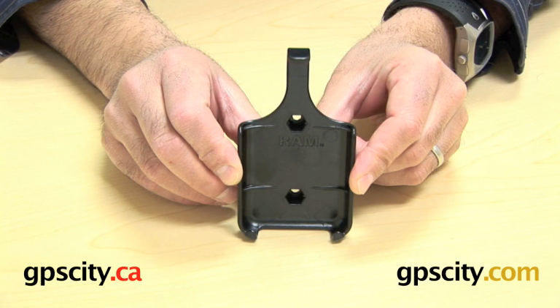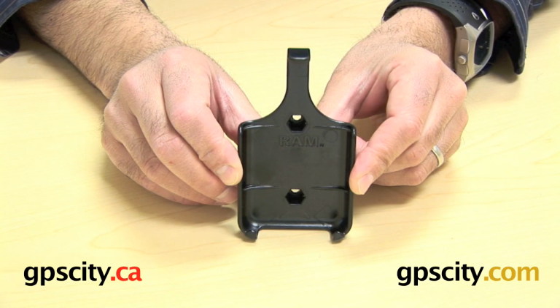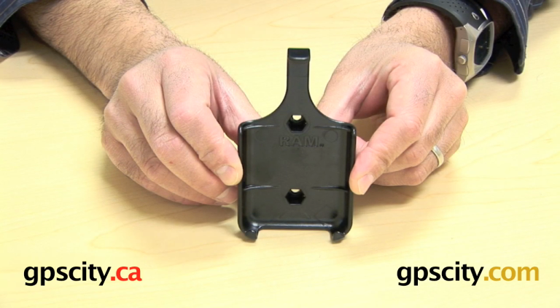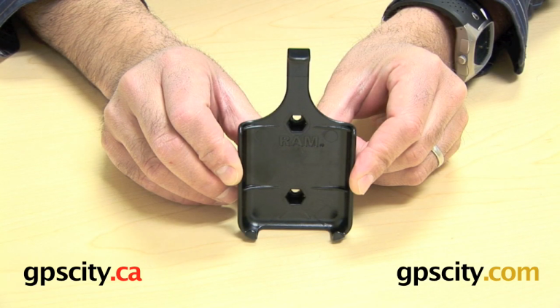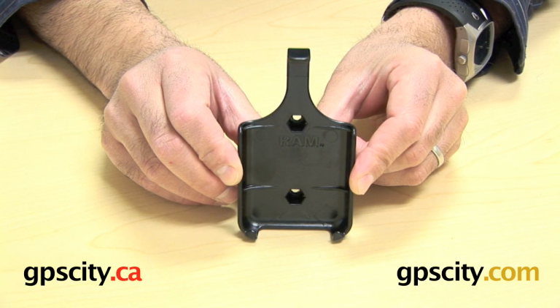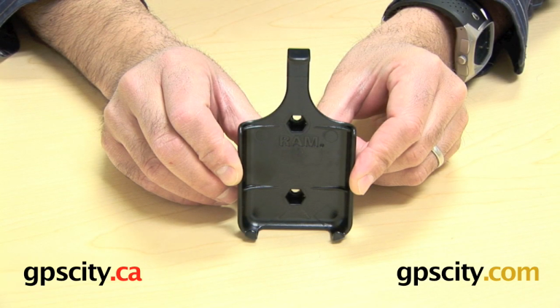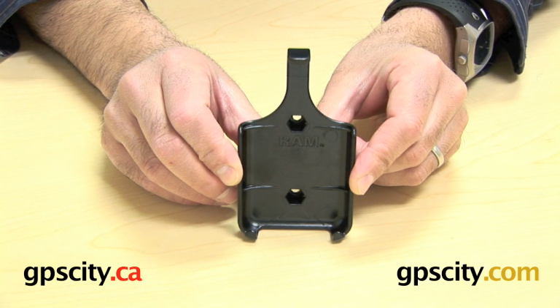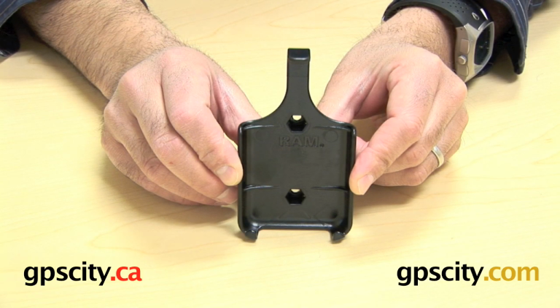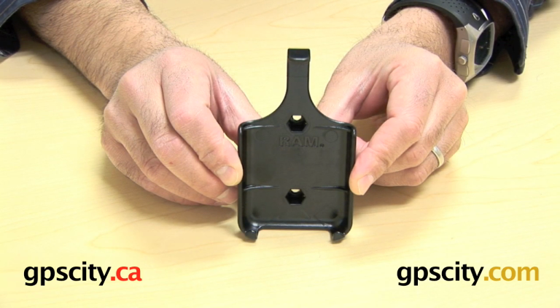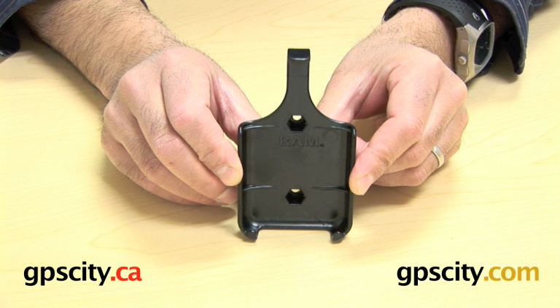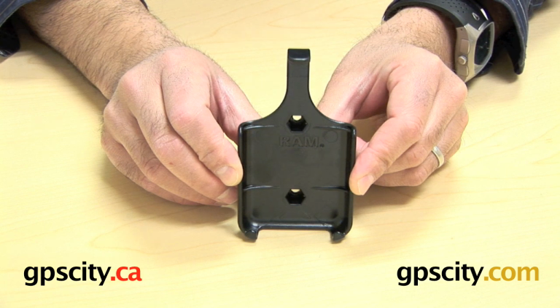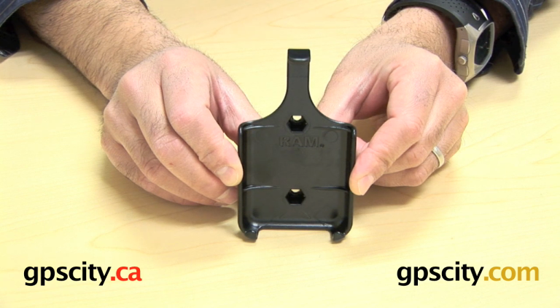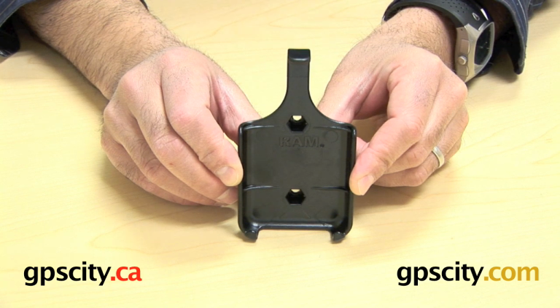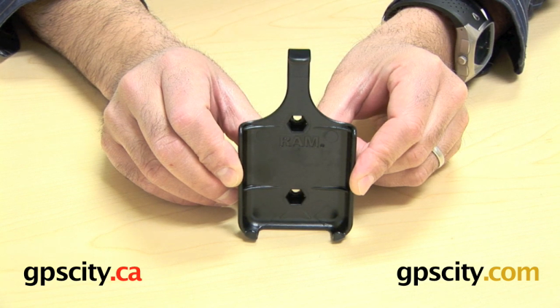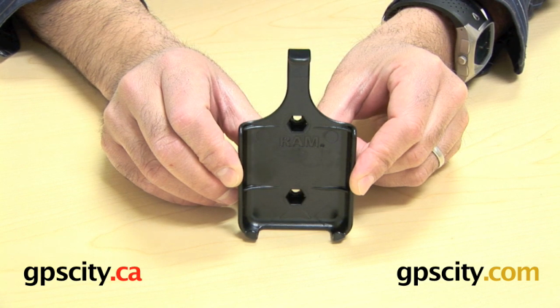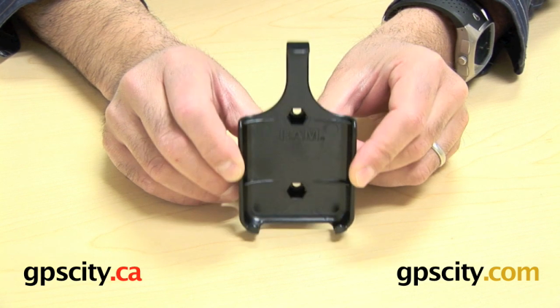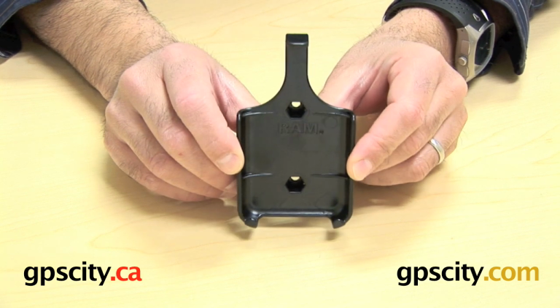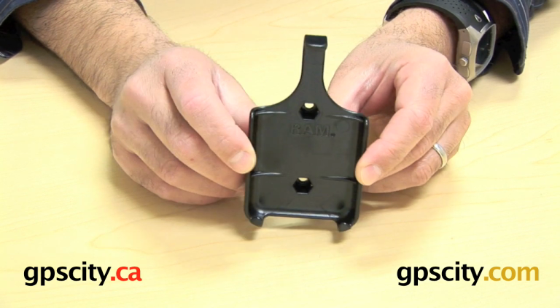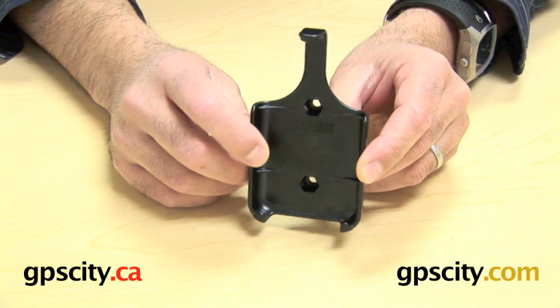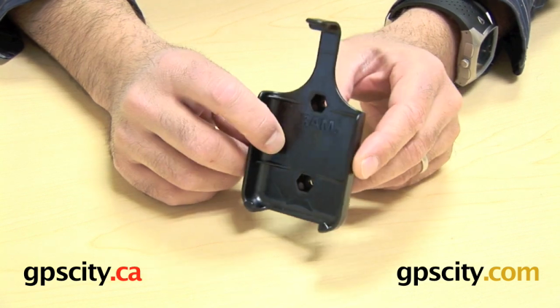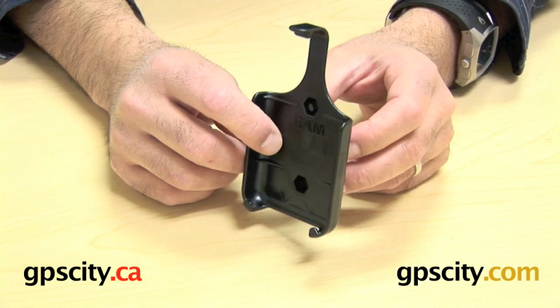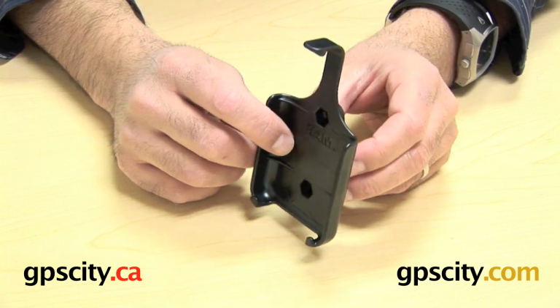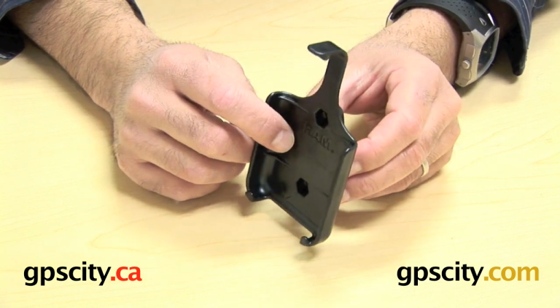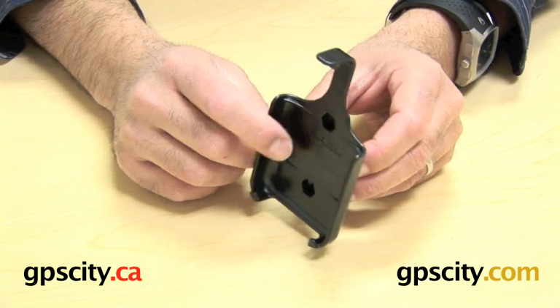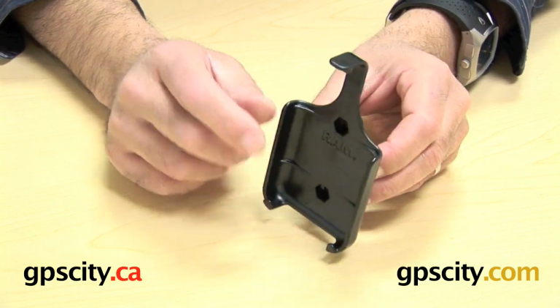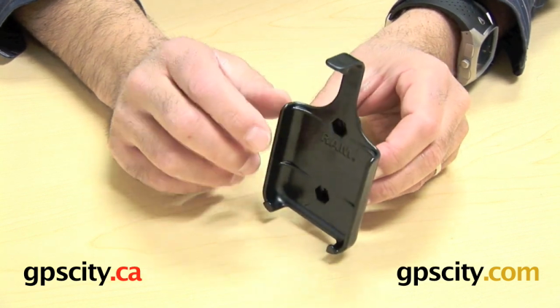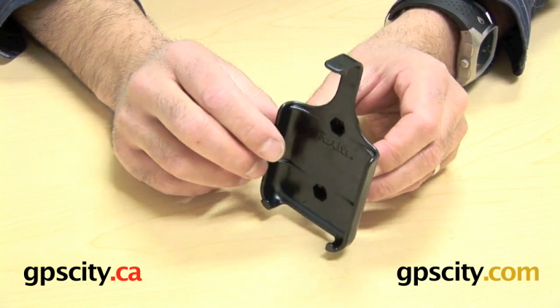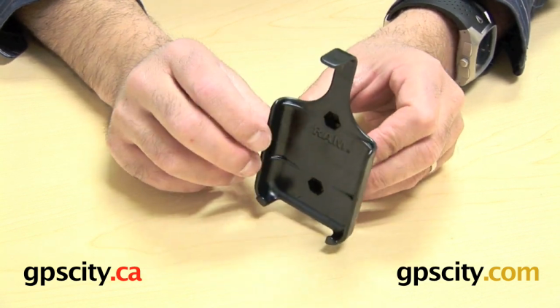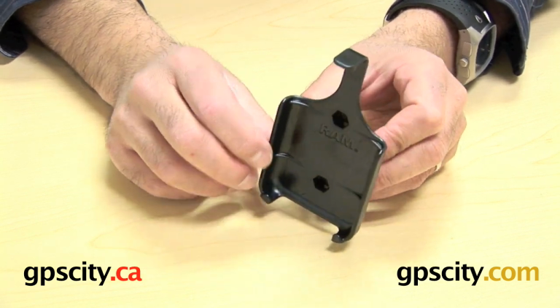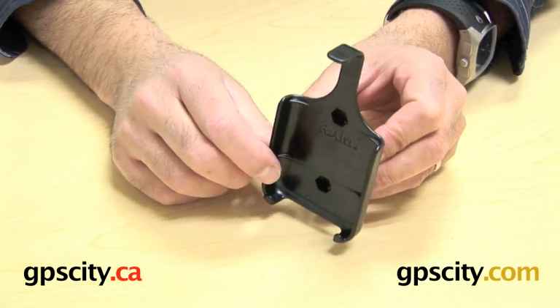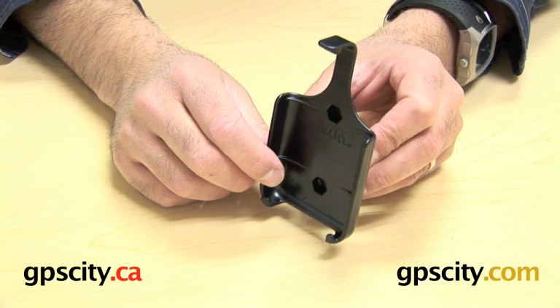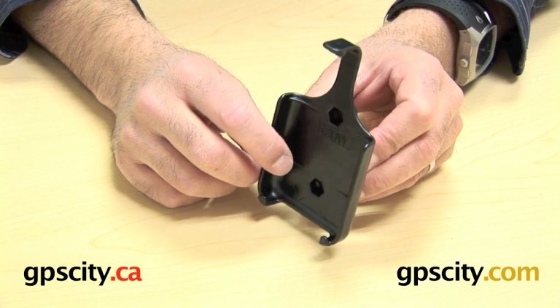Right now I'm going to talk to you about the RAM HUL AP6. This is the custom cradle for the Apple iPhone 3G.